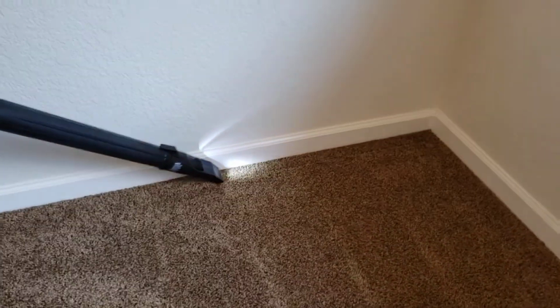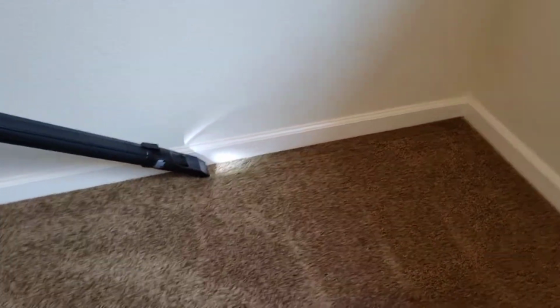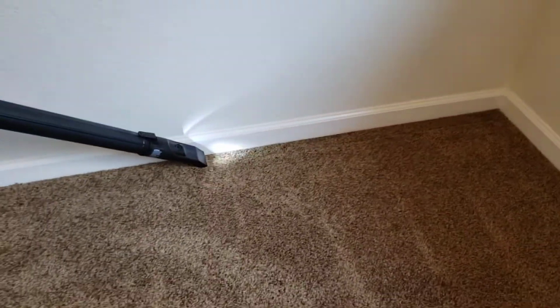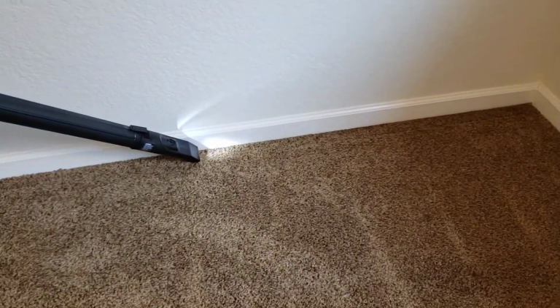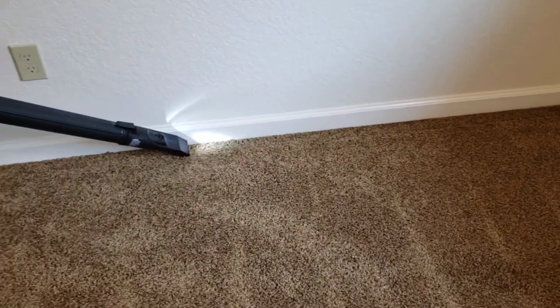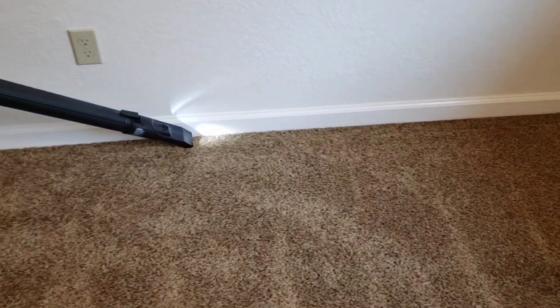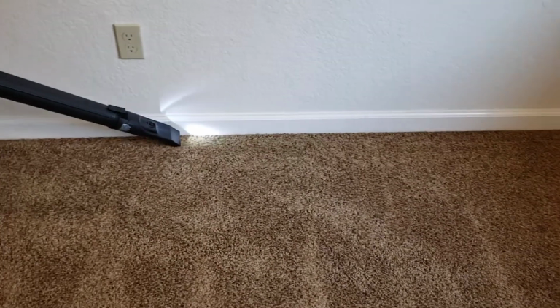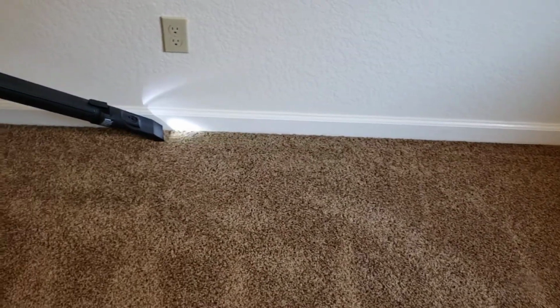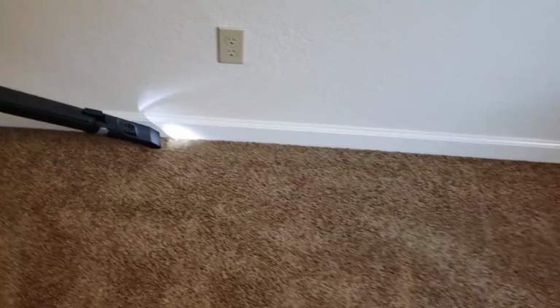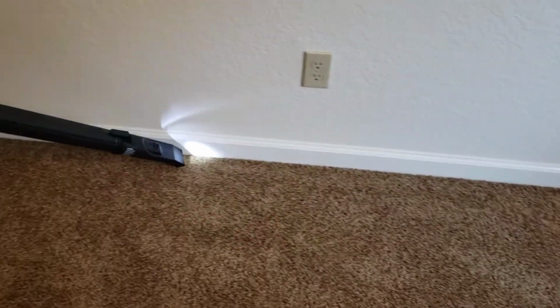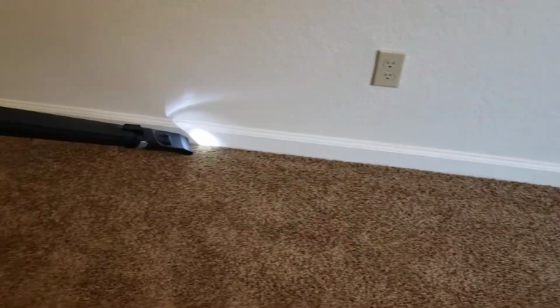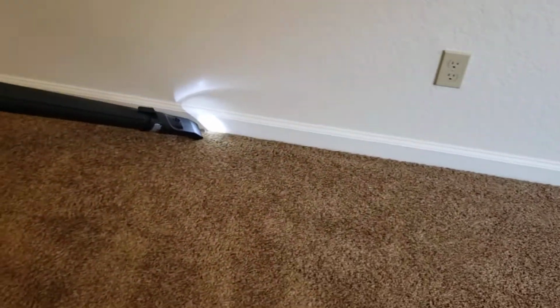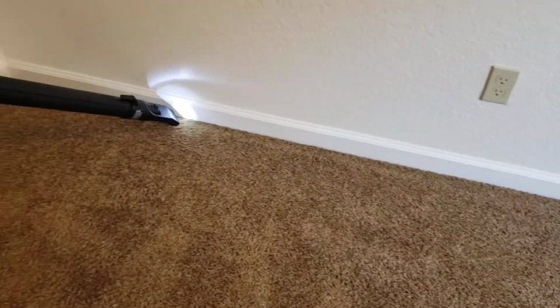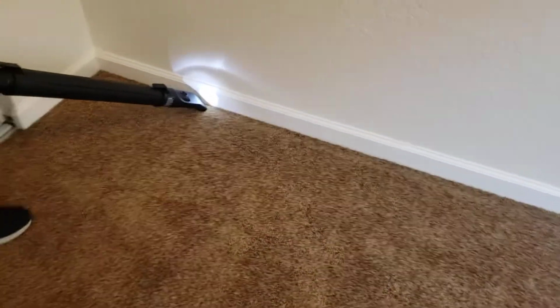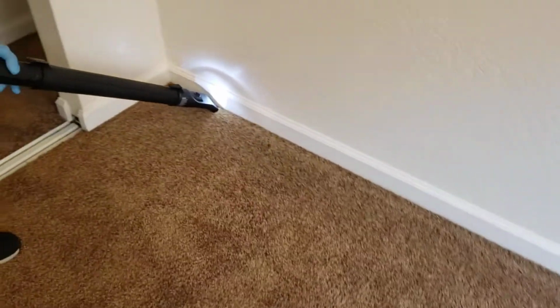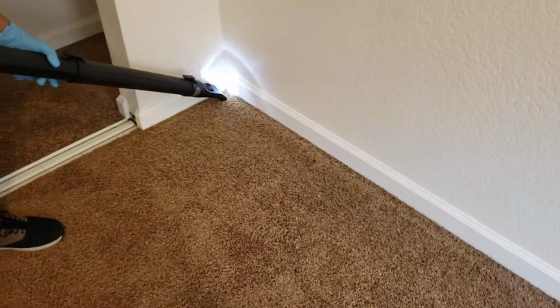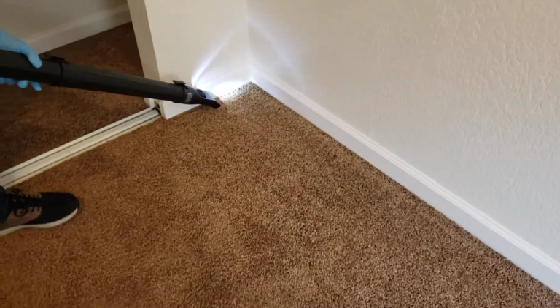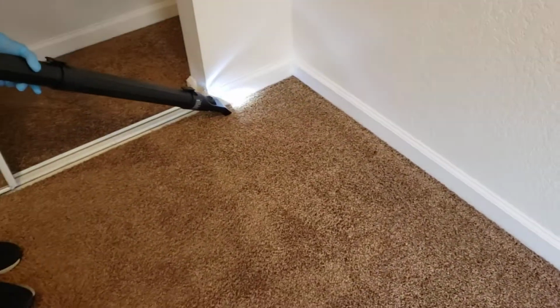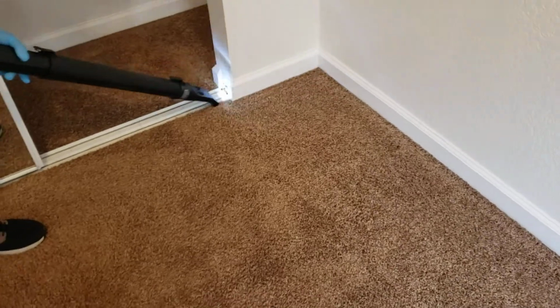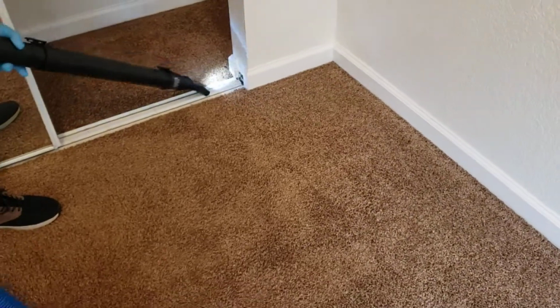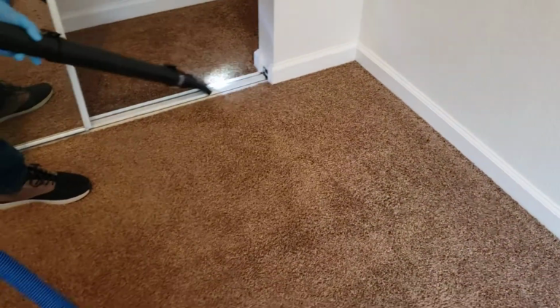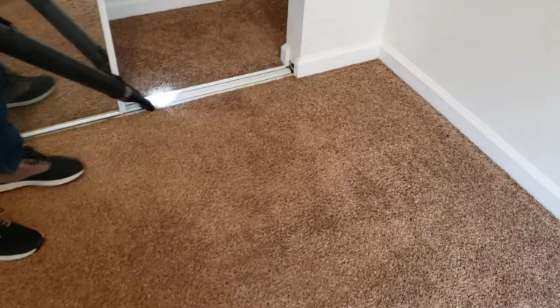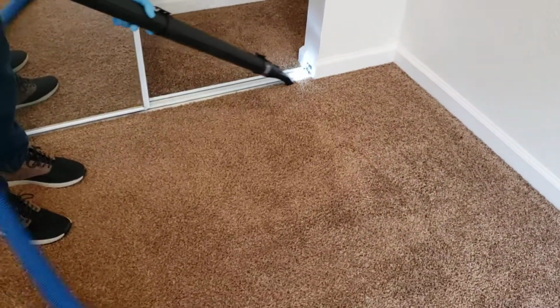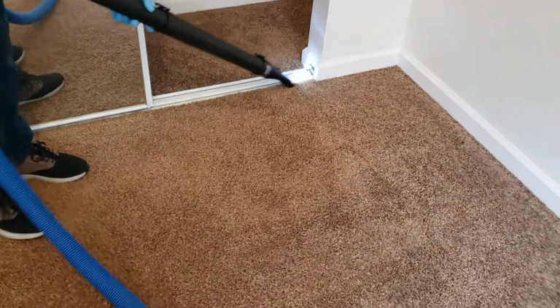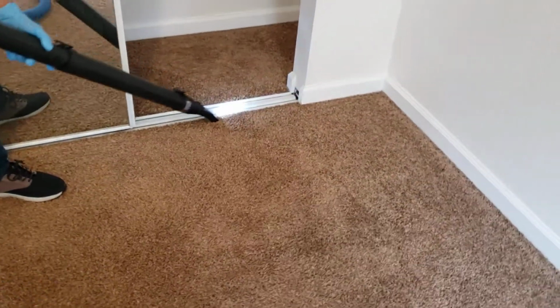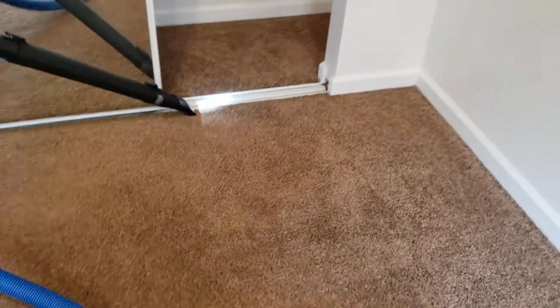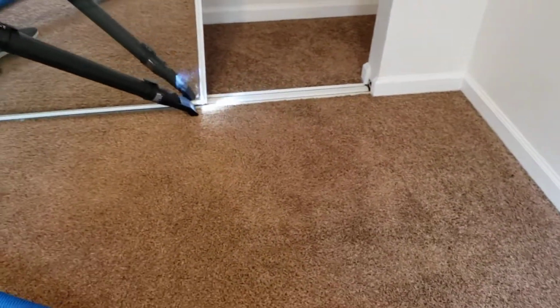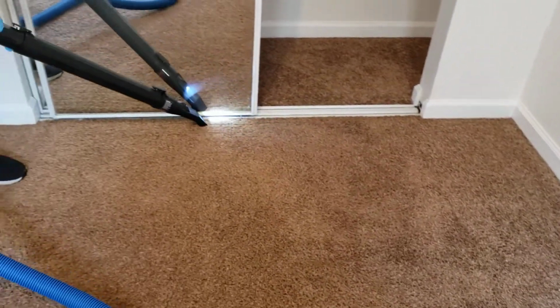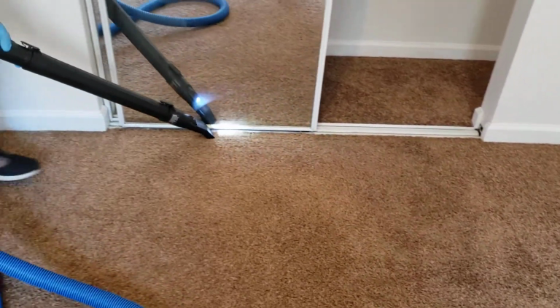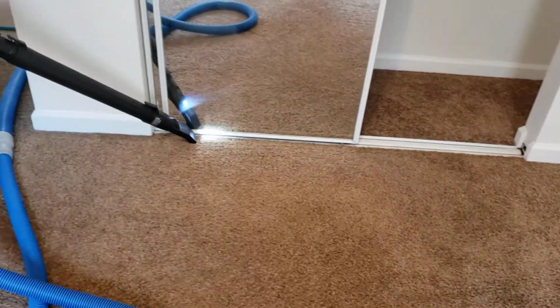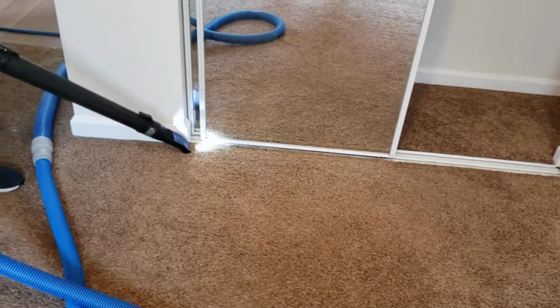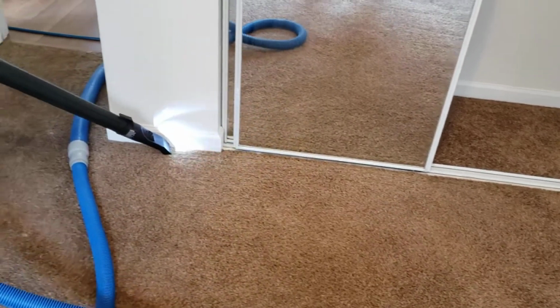So this is what we do after we vacuum the room — we make sure we get all the edges. You just don't want to ever clean someone's house or clean their carpet and there's dog hair just shoved in the edges, or just little knickknacks left behind.